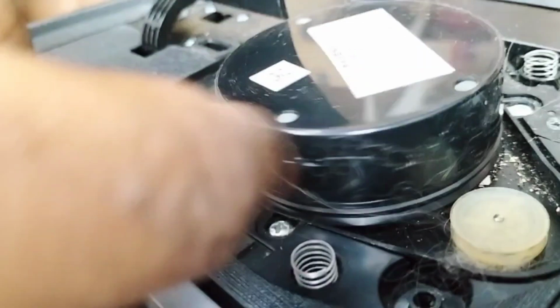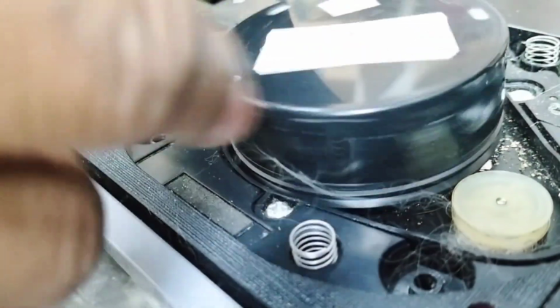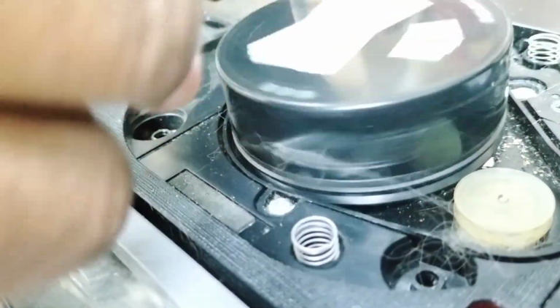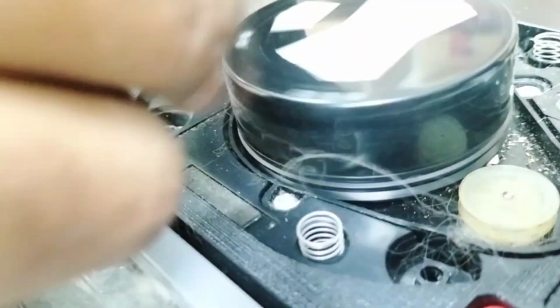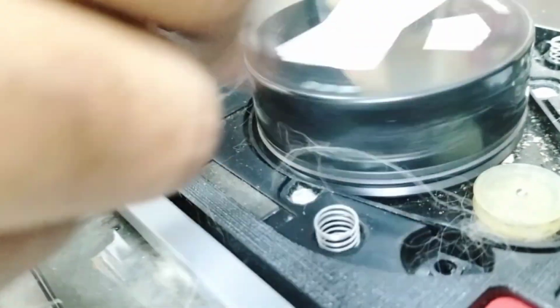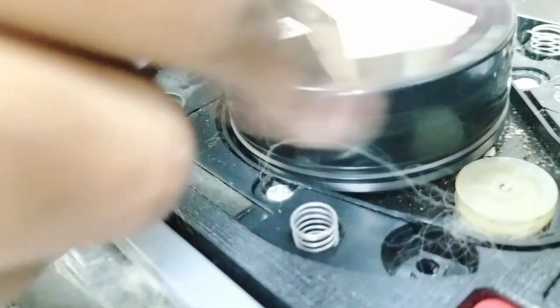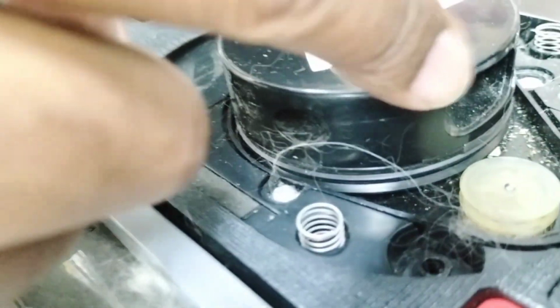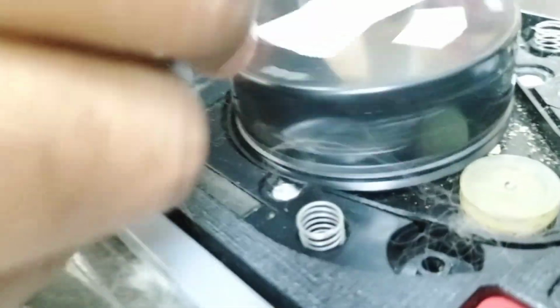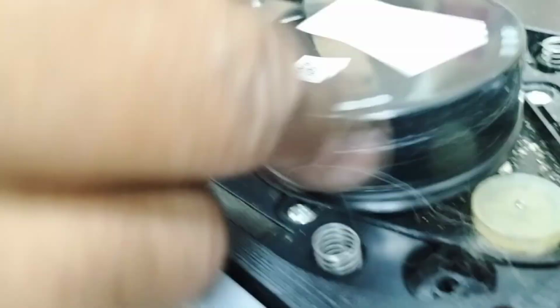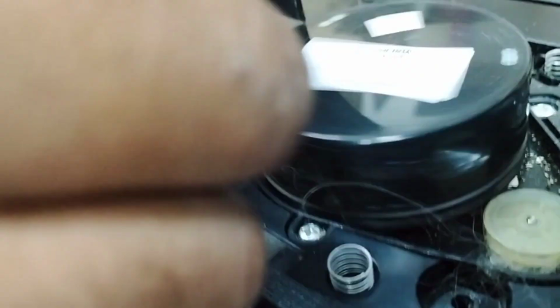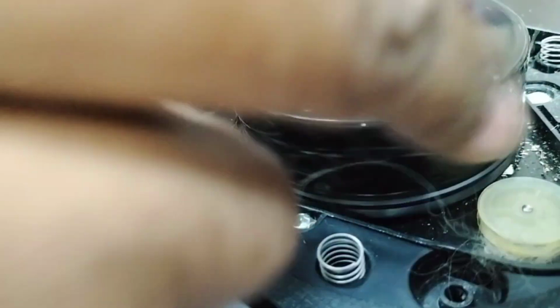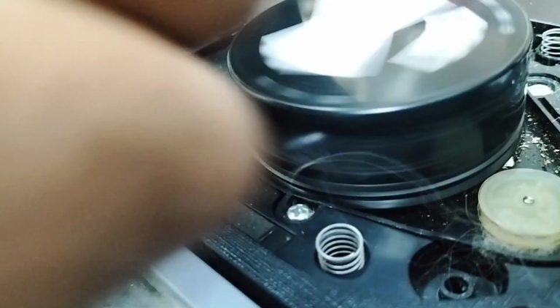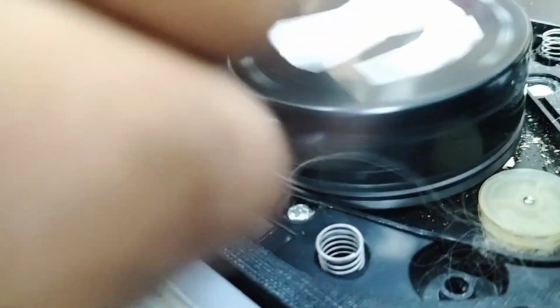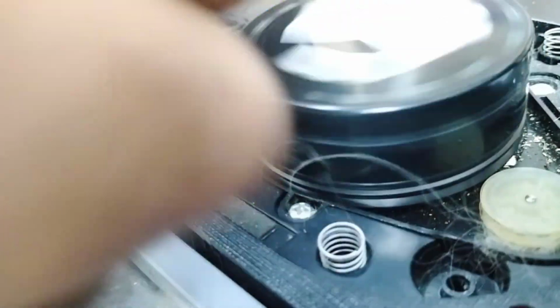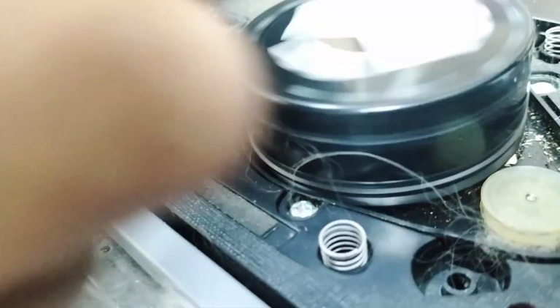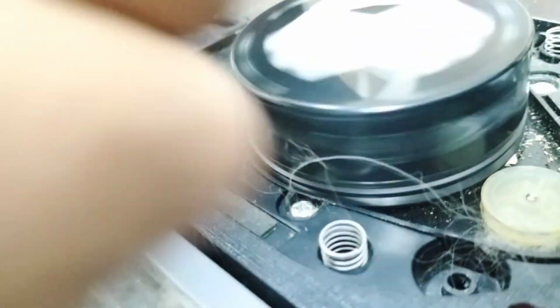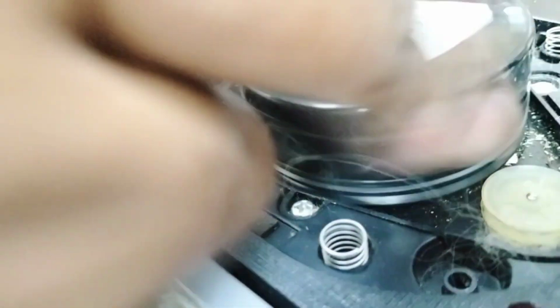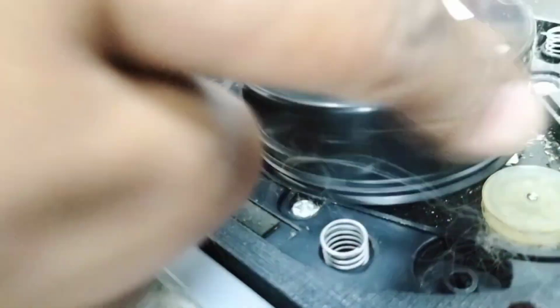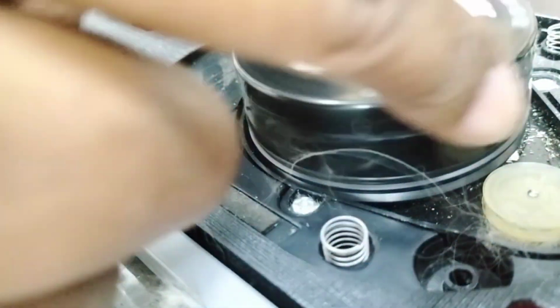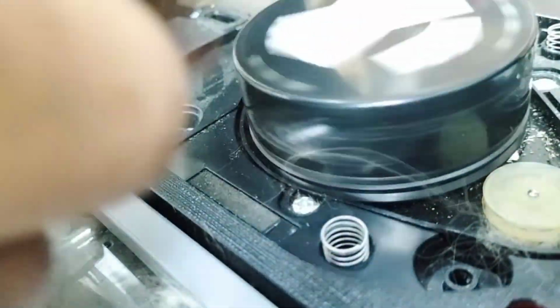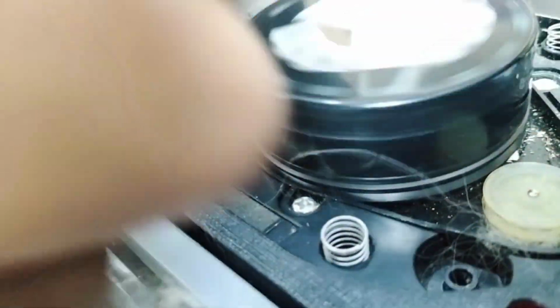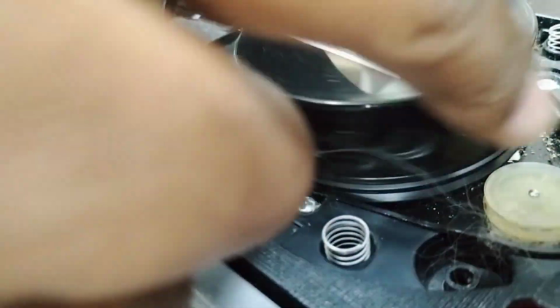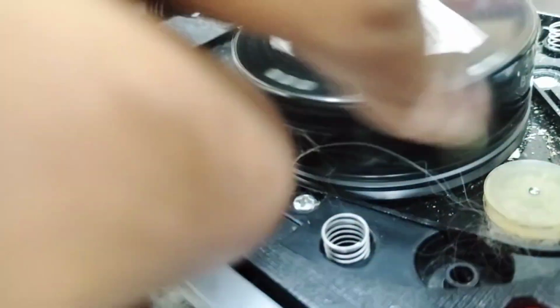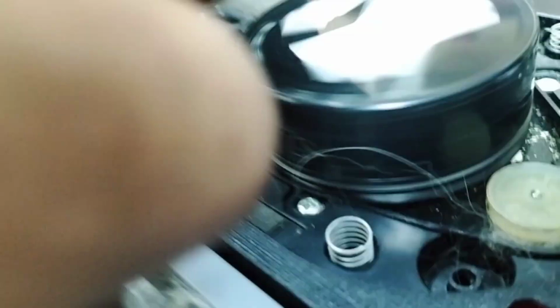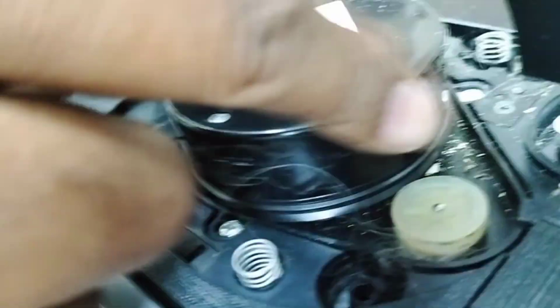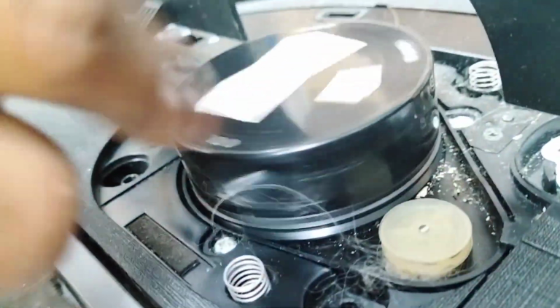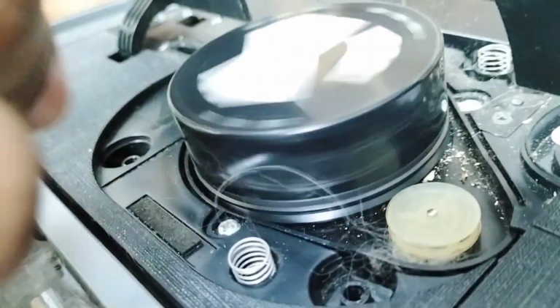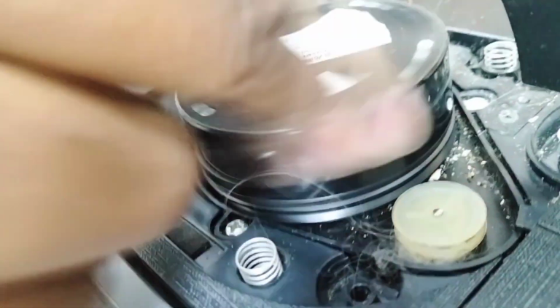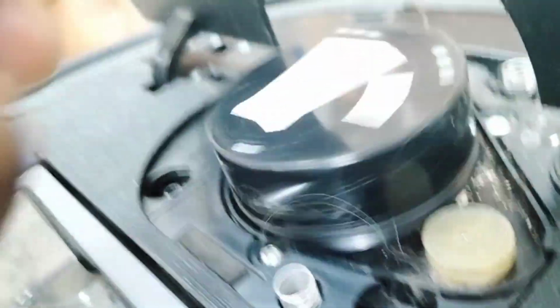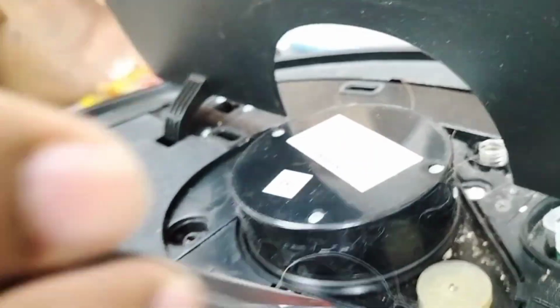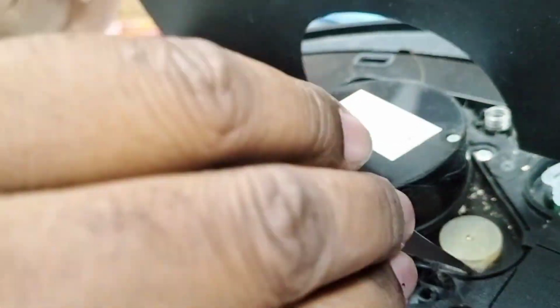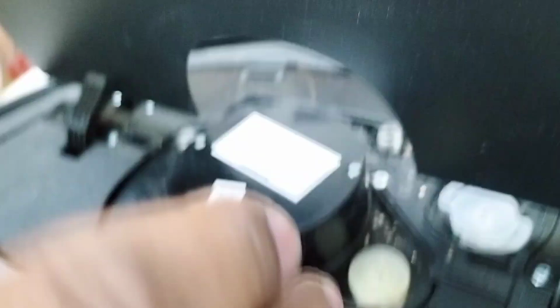You can hear the bearing sound. This bearing is not in very good condition either, as you can hear and see here.